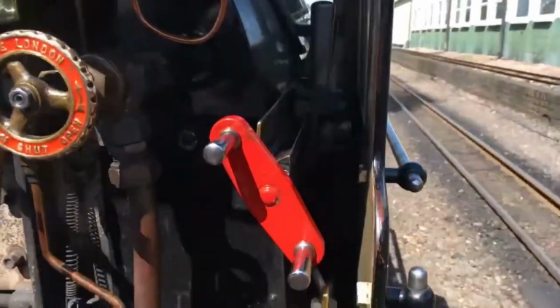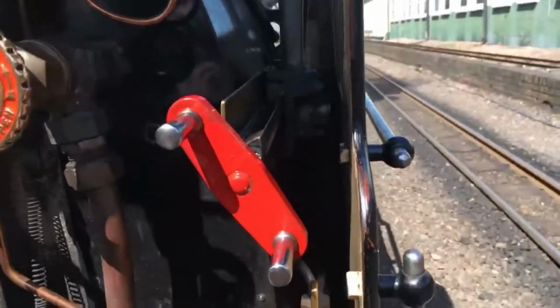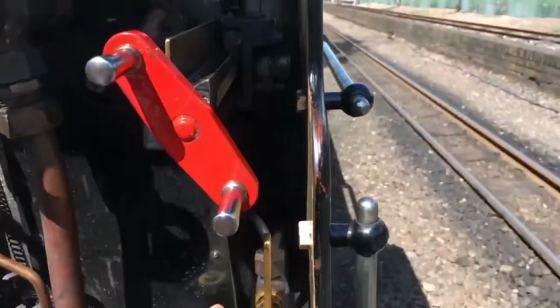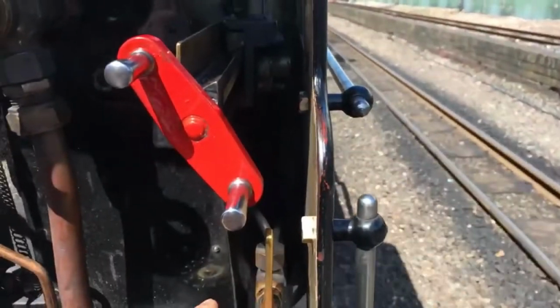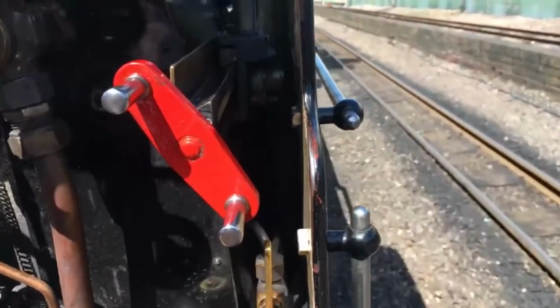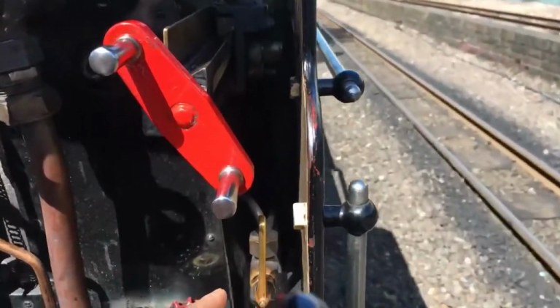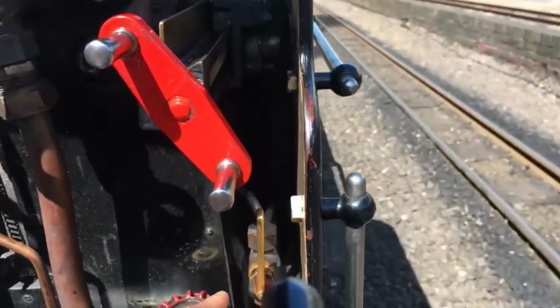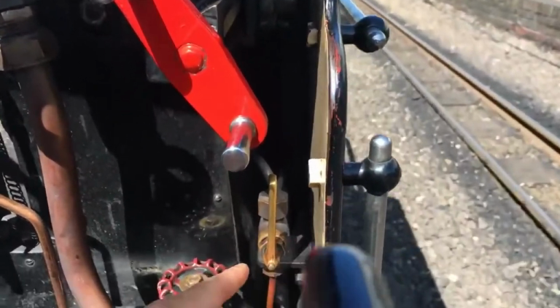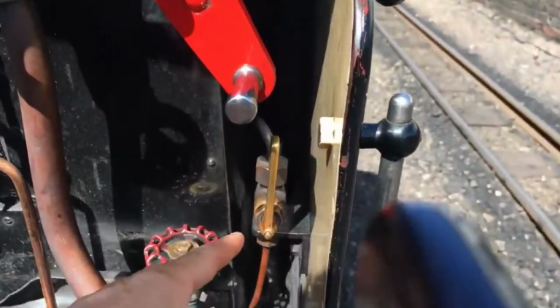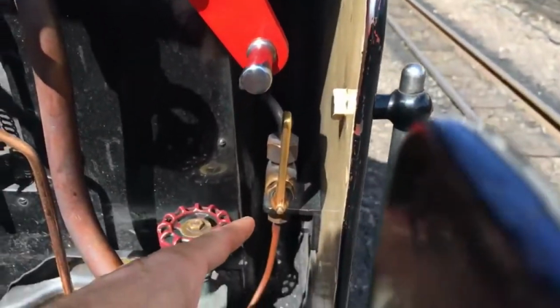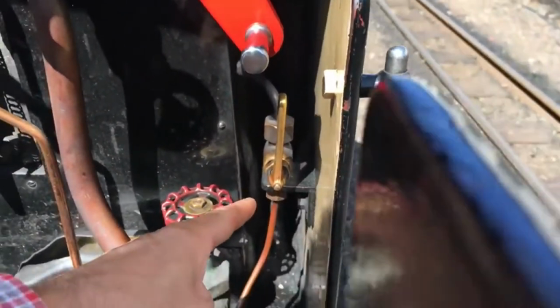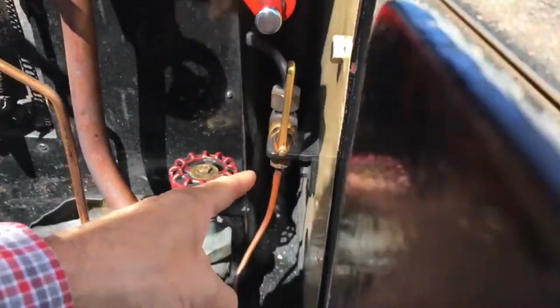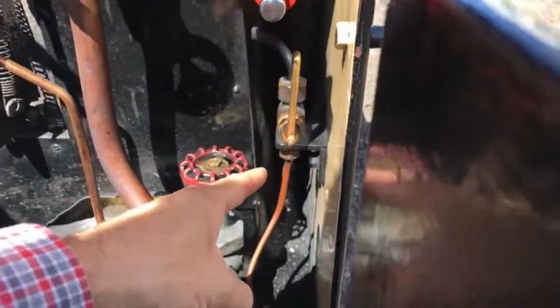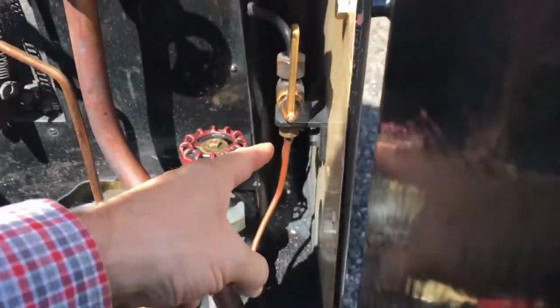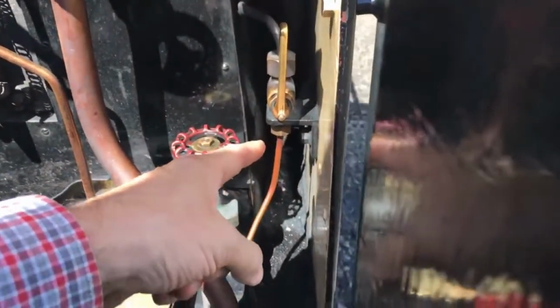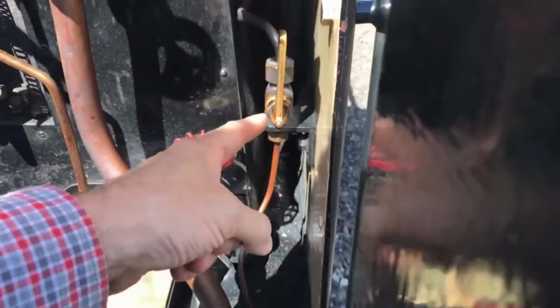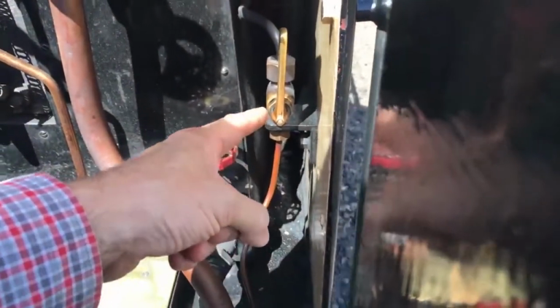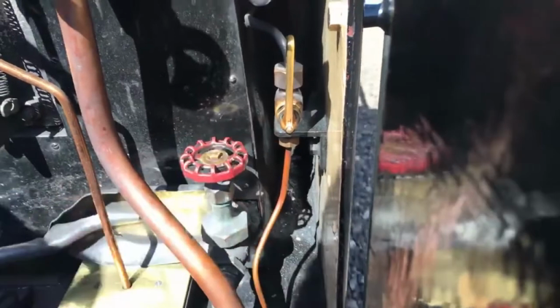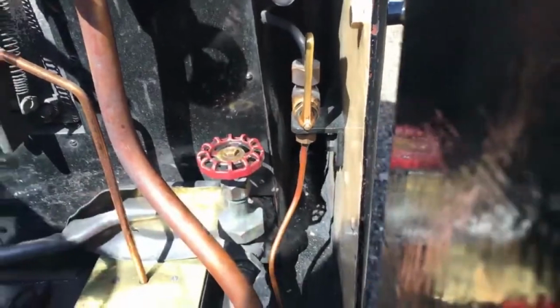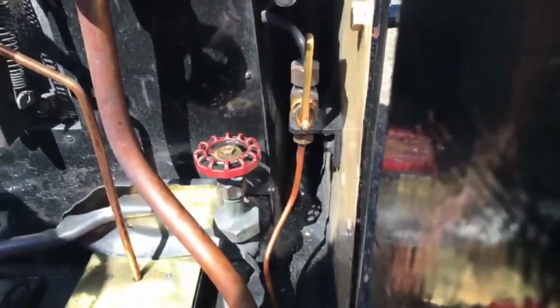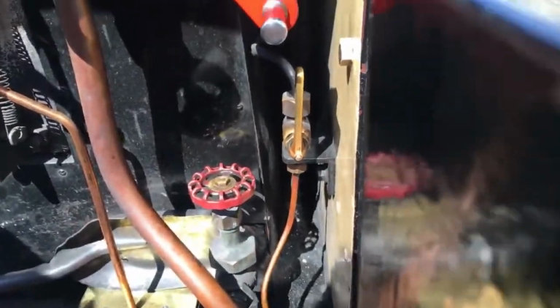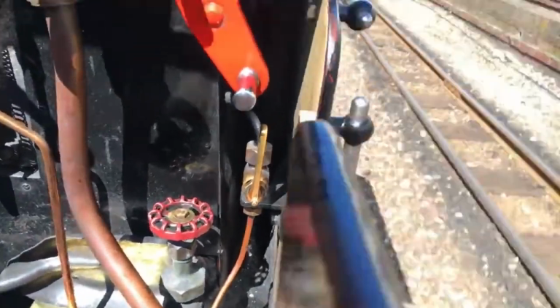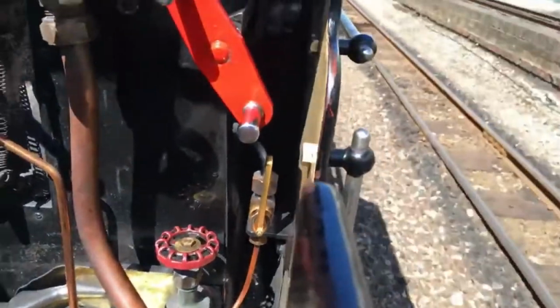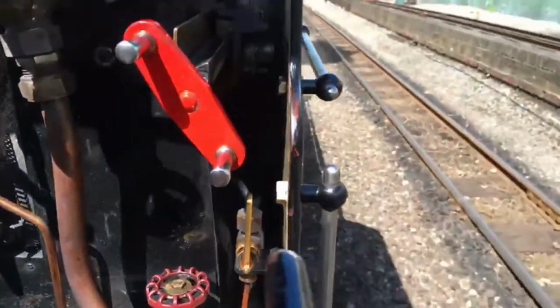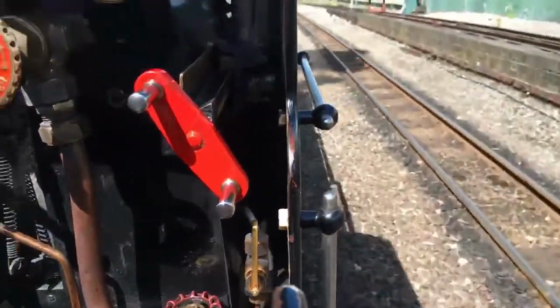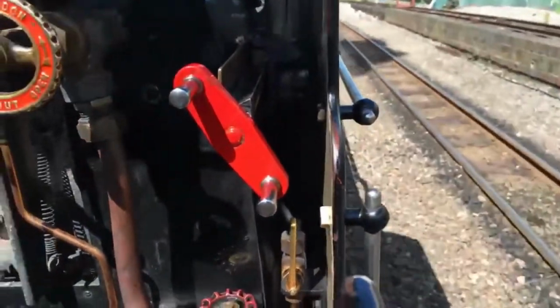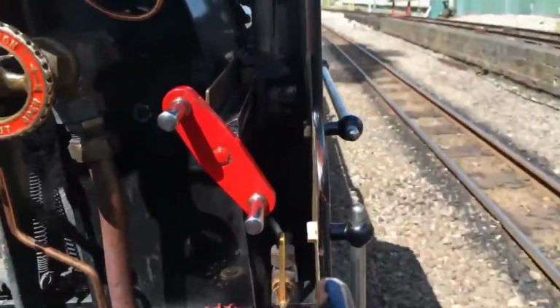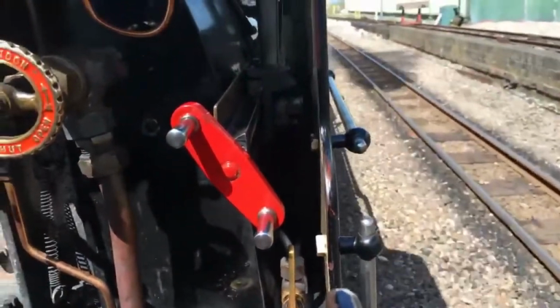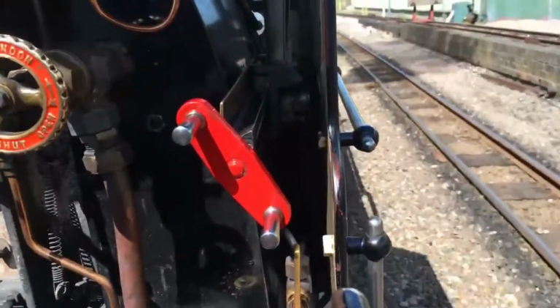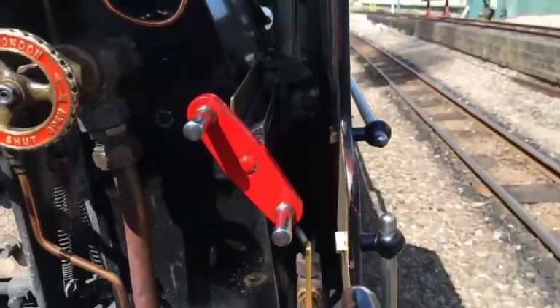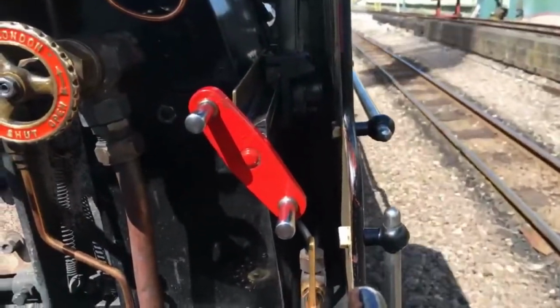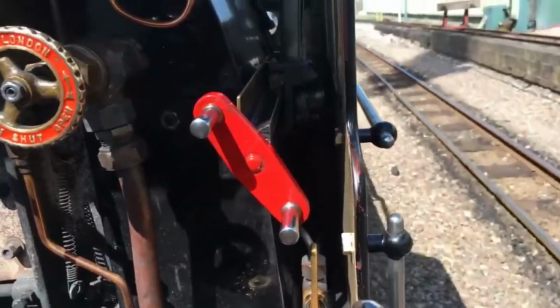The handle down here that I'm pointing at — that shuts the cylinder drain cocks. That was what was leaking or hissing steam out down below the cylinders.